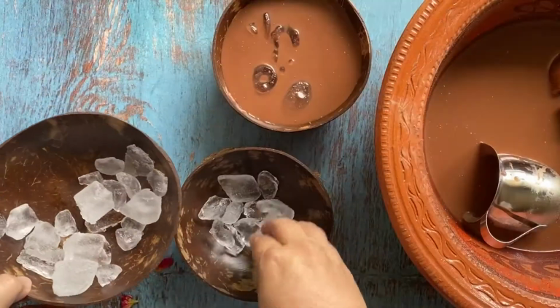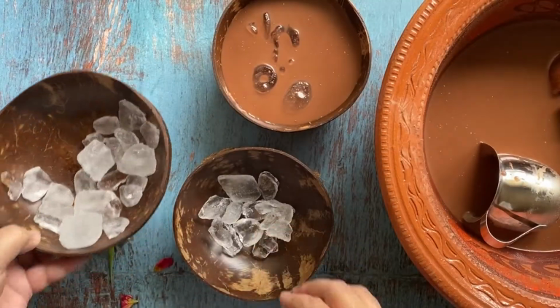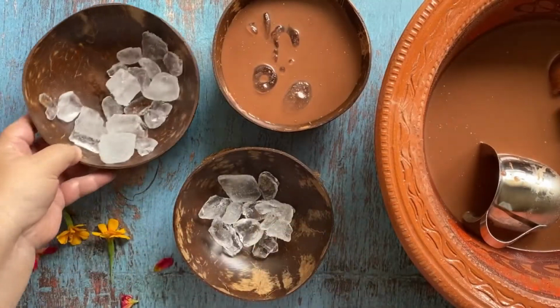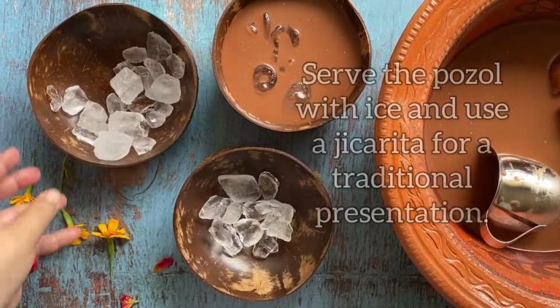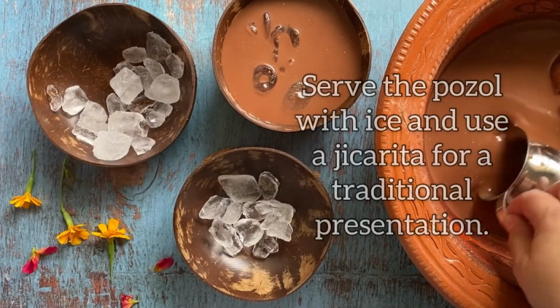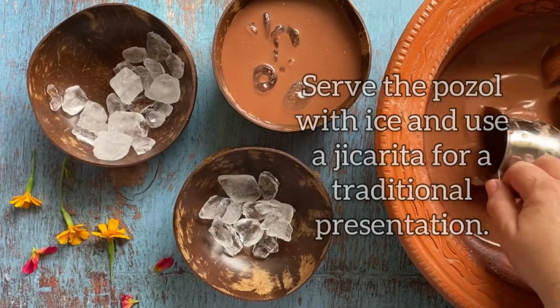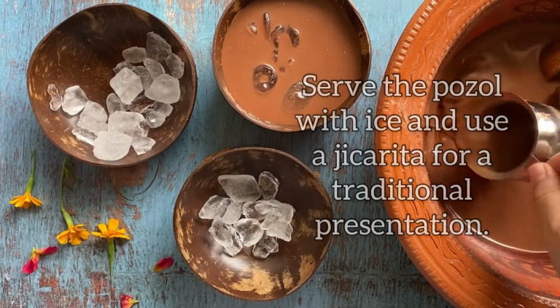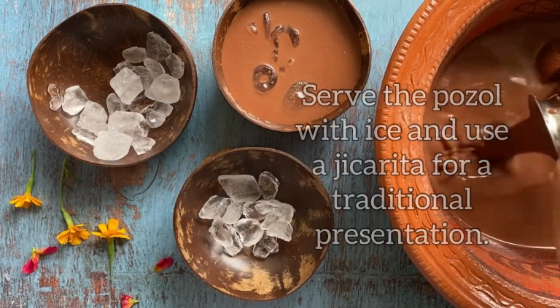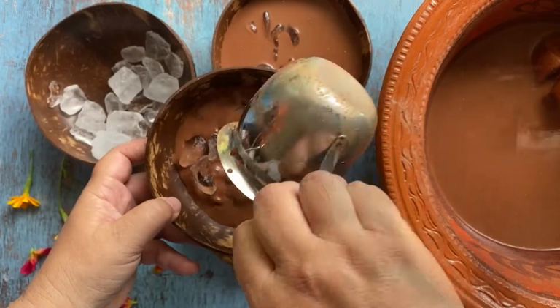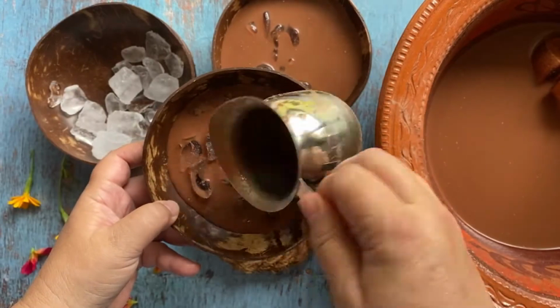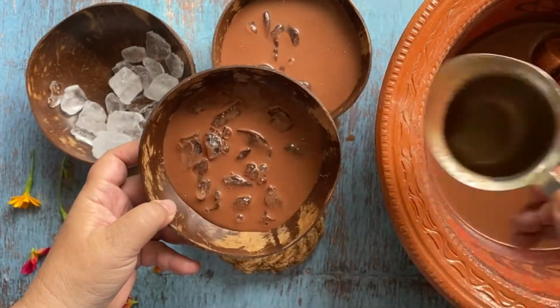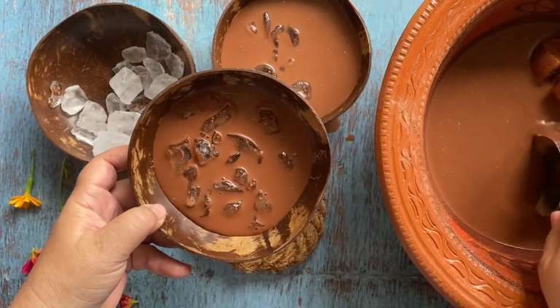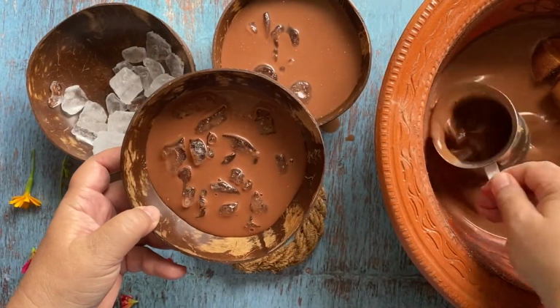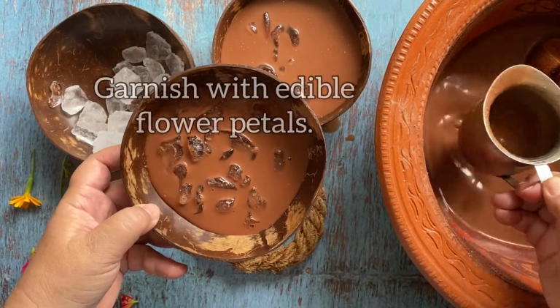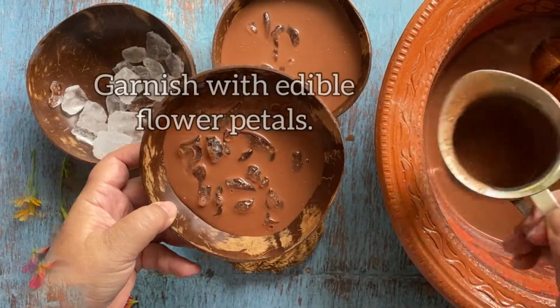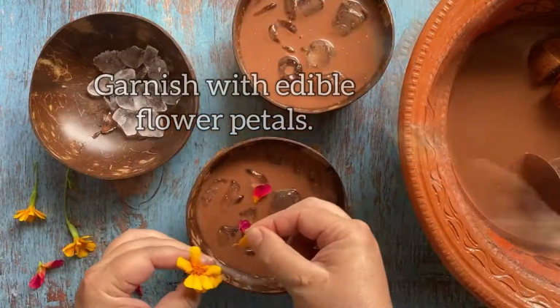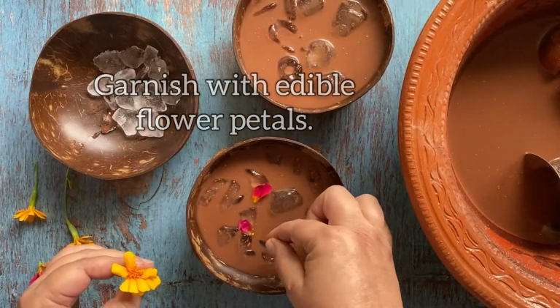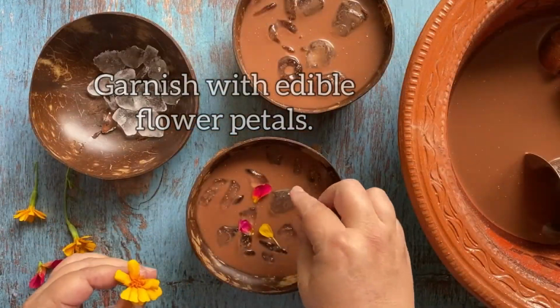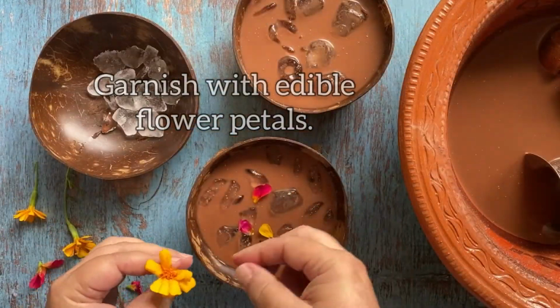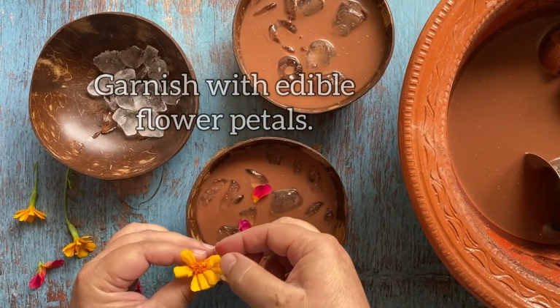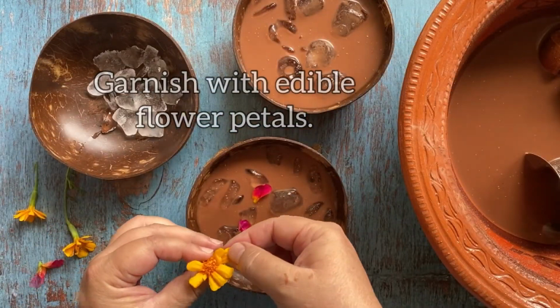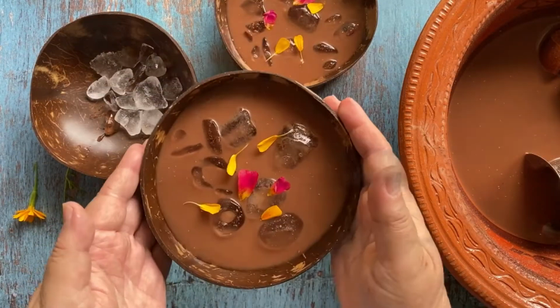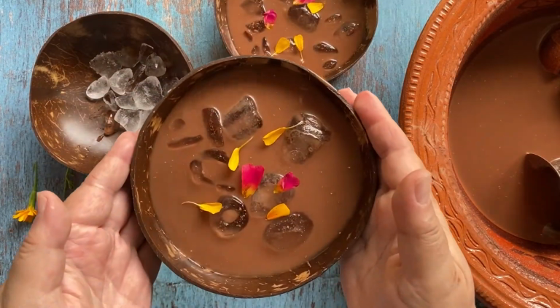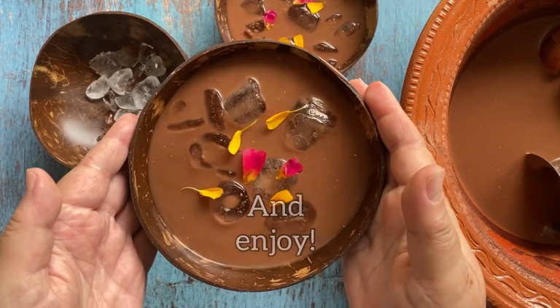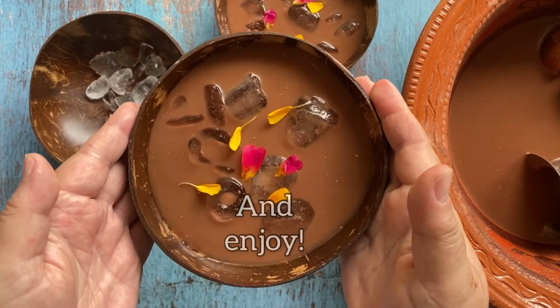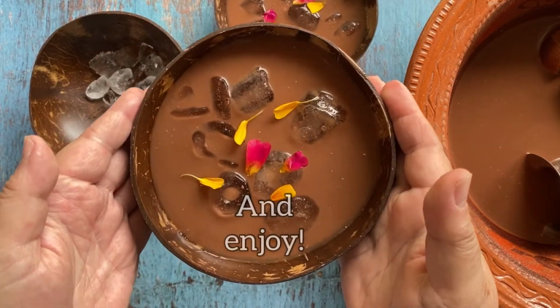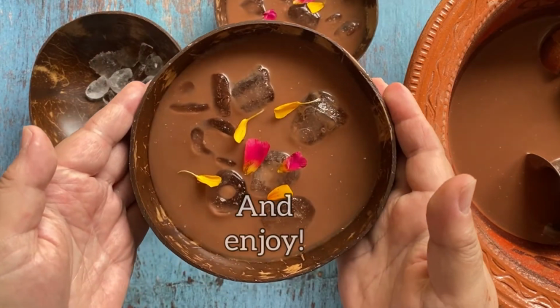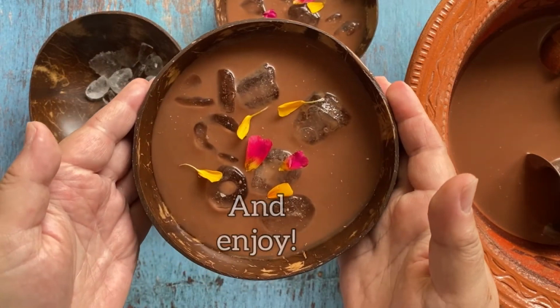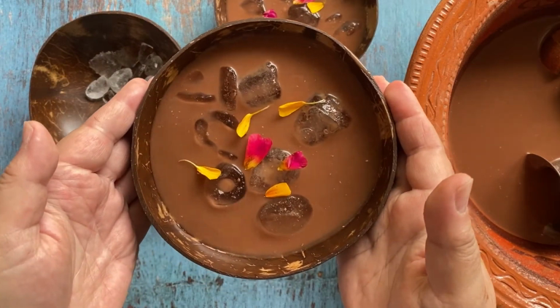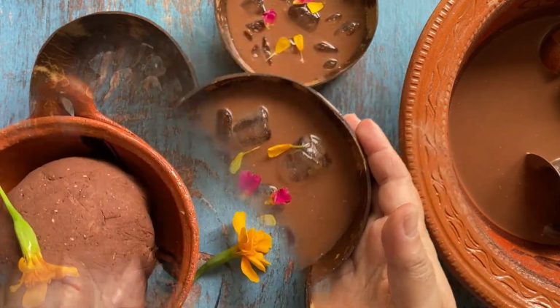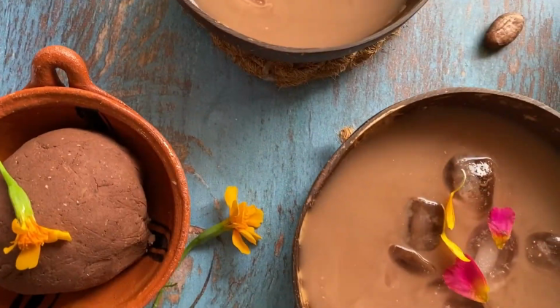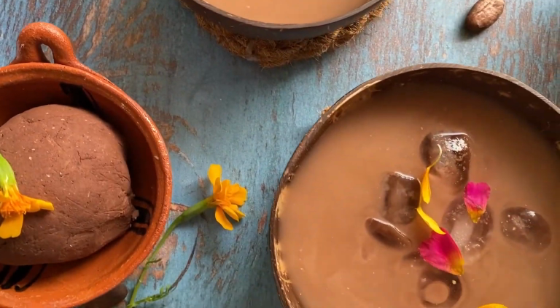Add enough ice and of course use a jicarita, because that is the classic way to enjoy this beverage. The edible flowers make this beverage very special.